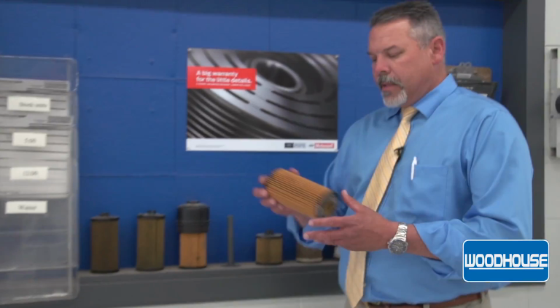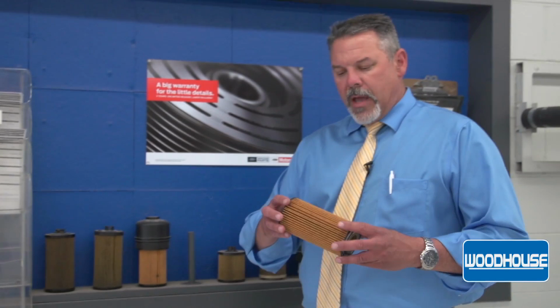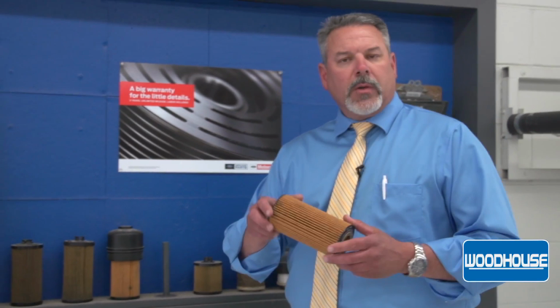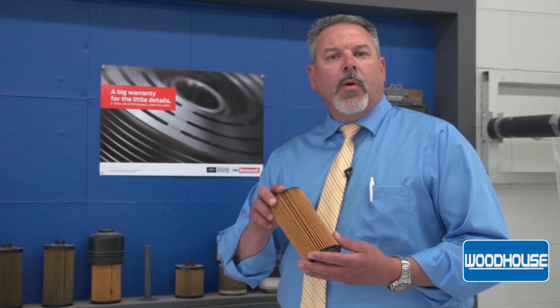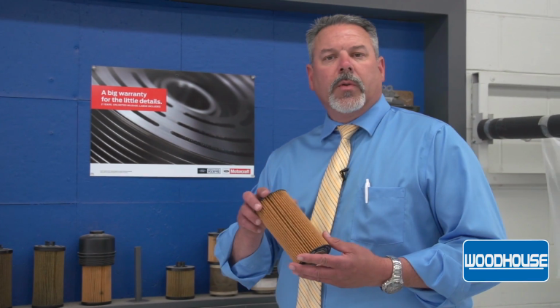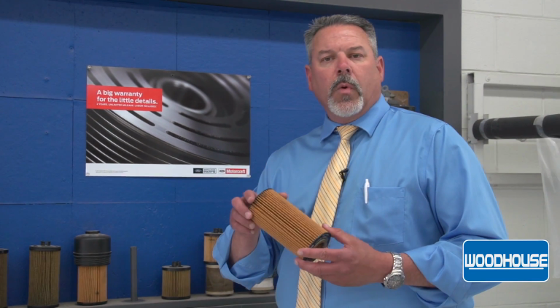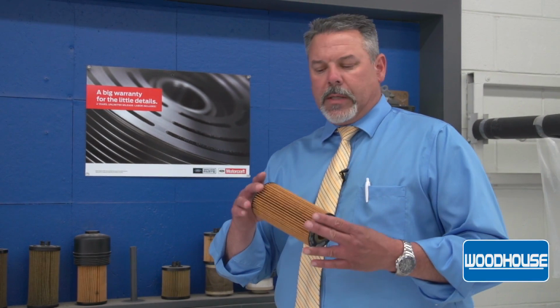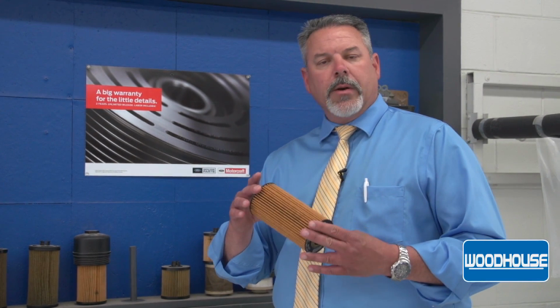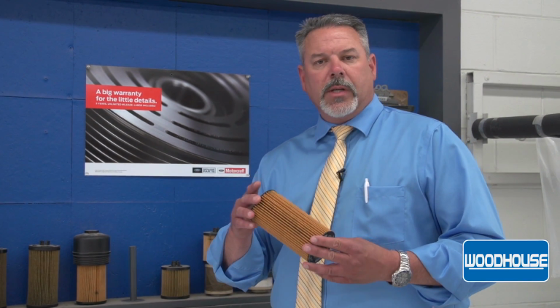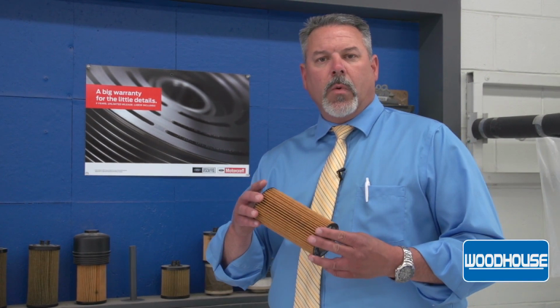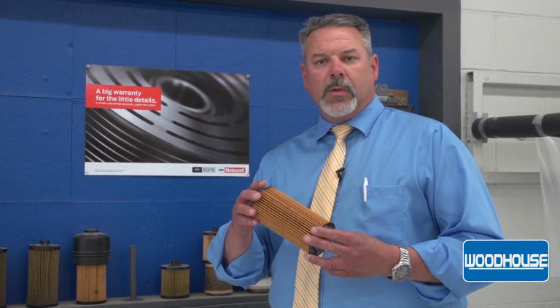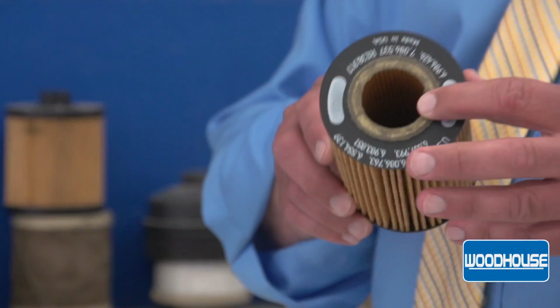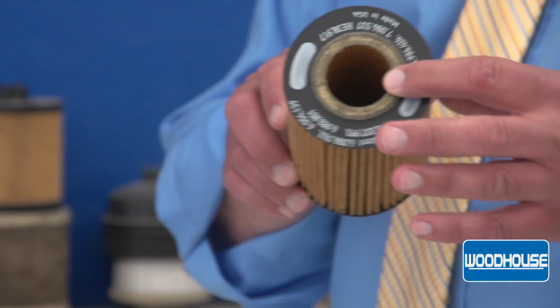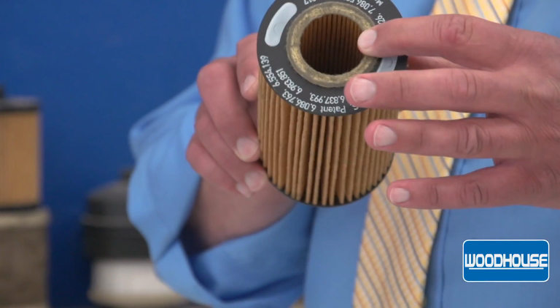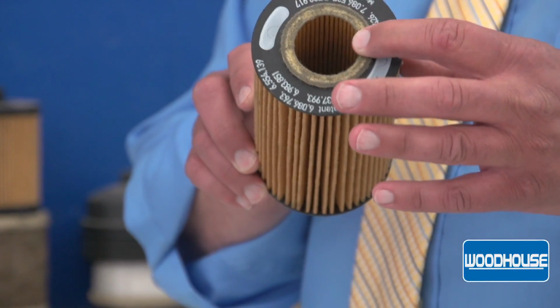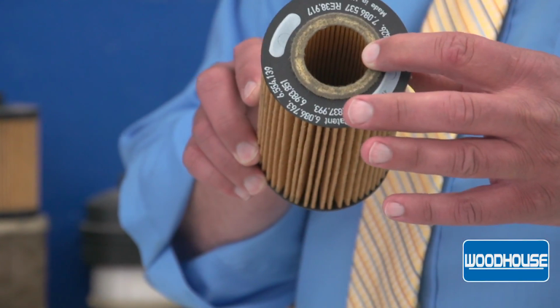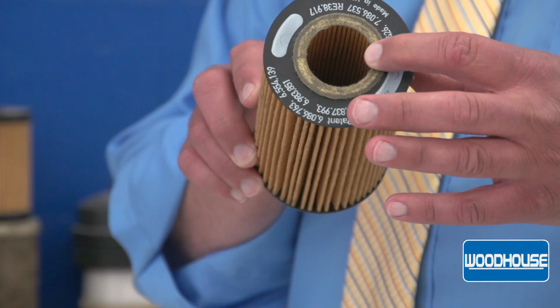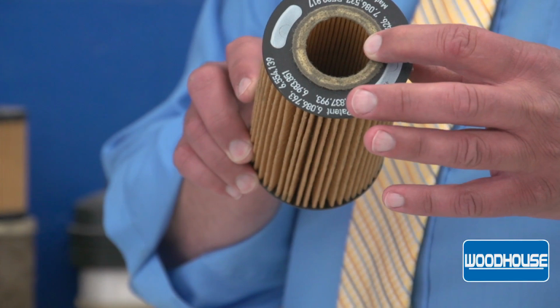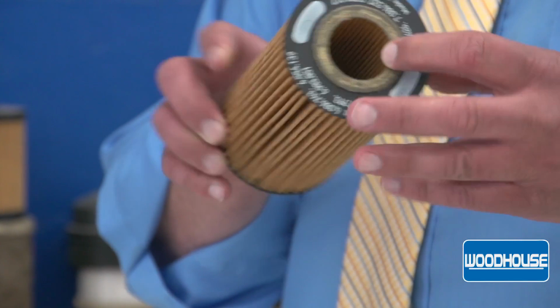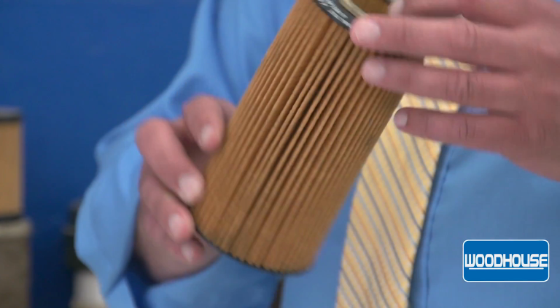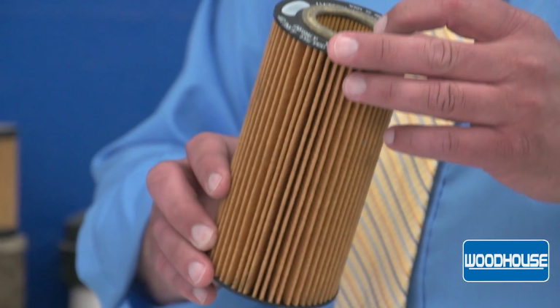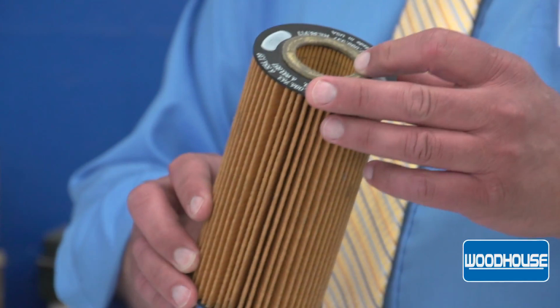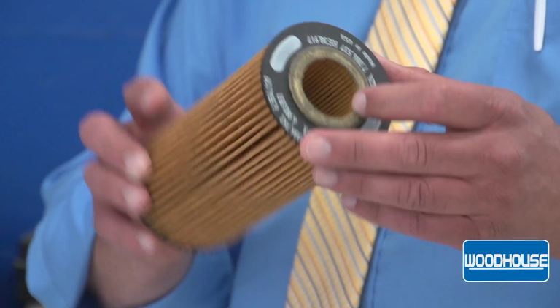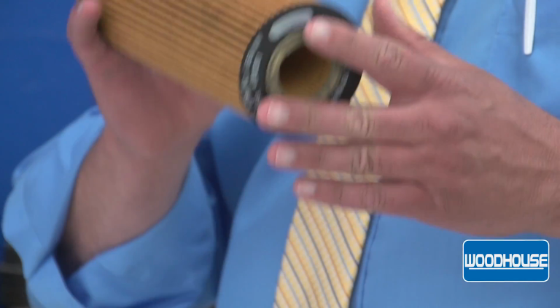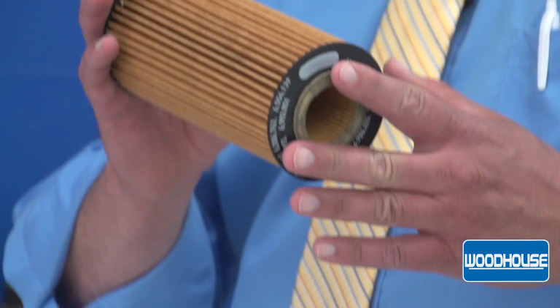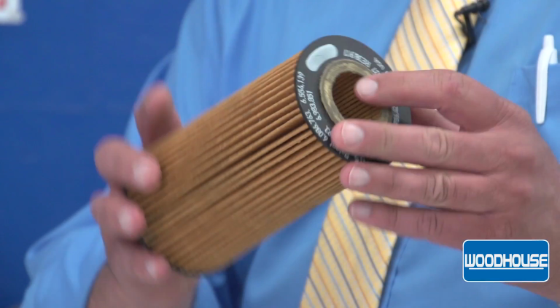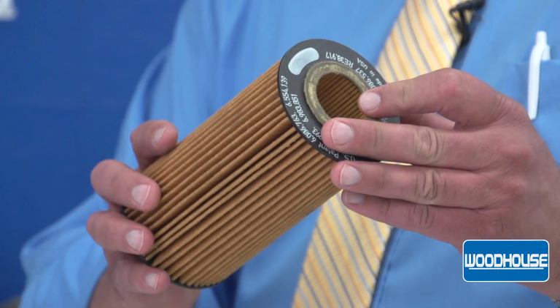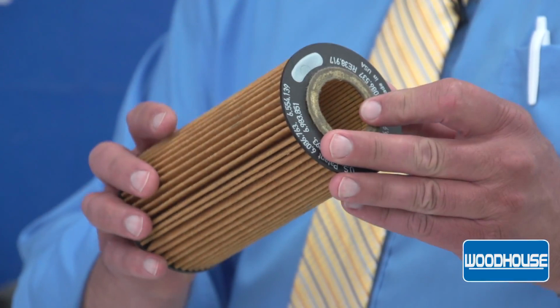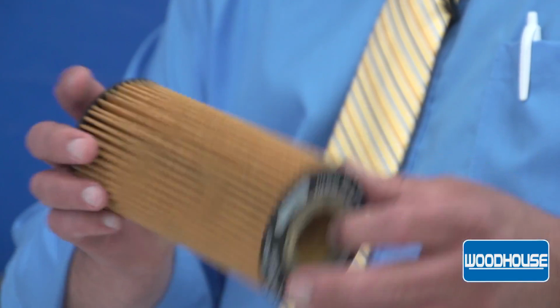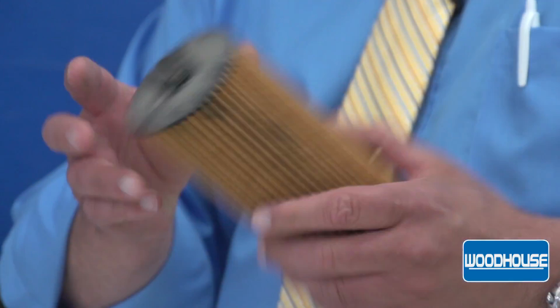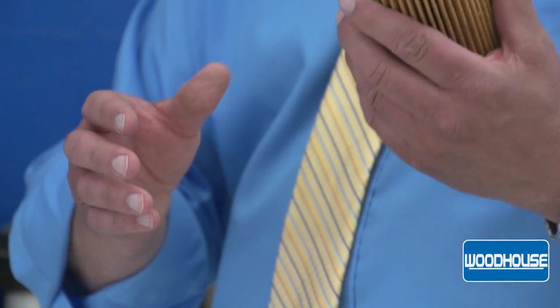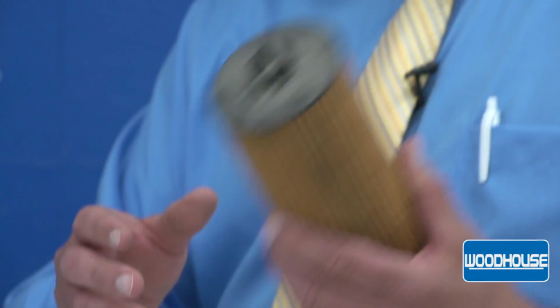This is a factory oil filter for a six-liter and six-four diesel pickup. You can see there's nothing inside of here other than filter media. The filter is actually bonded together, pressed together. It is very durable.